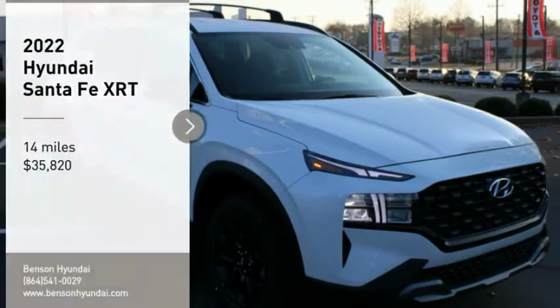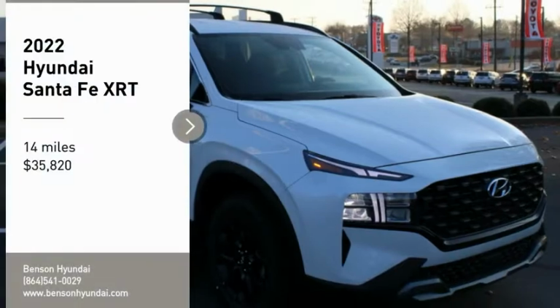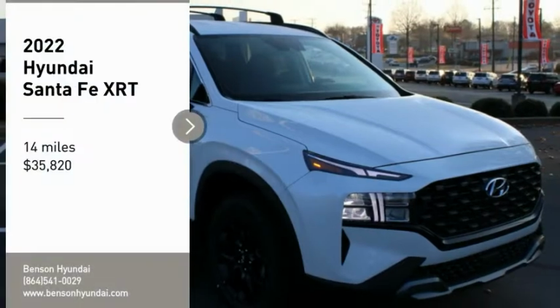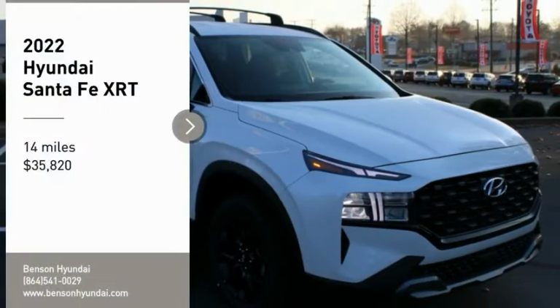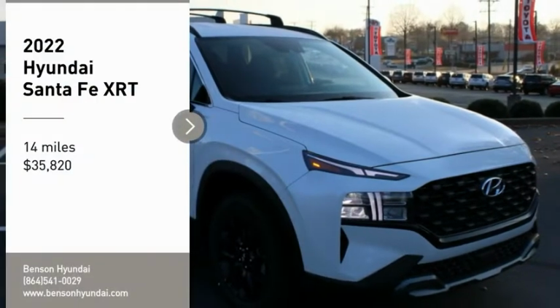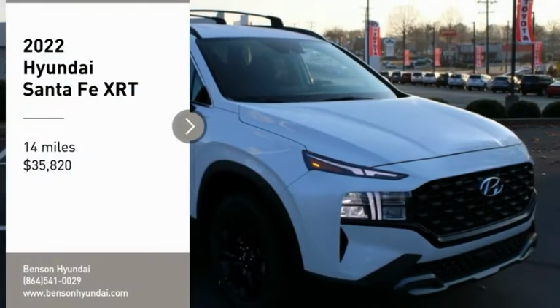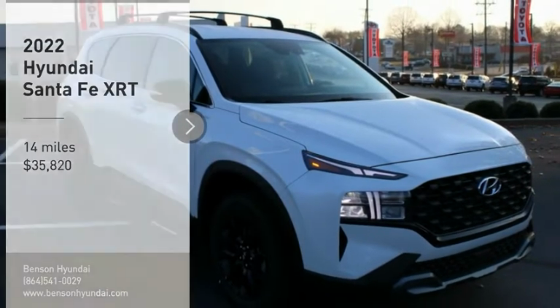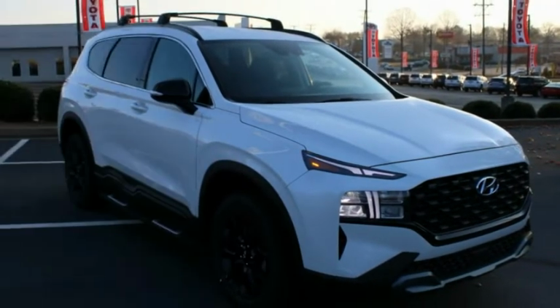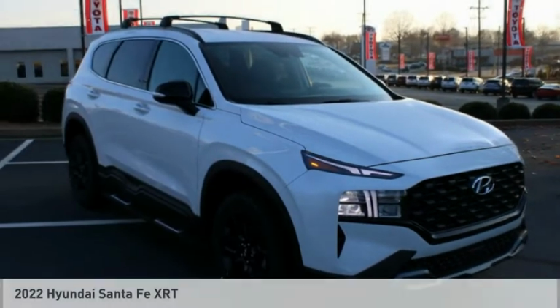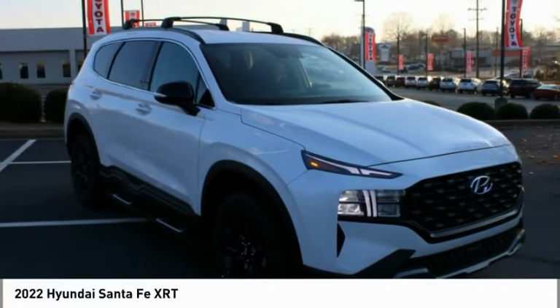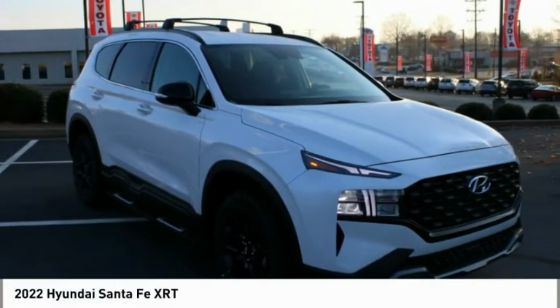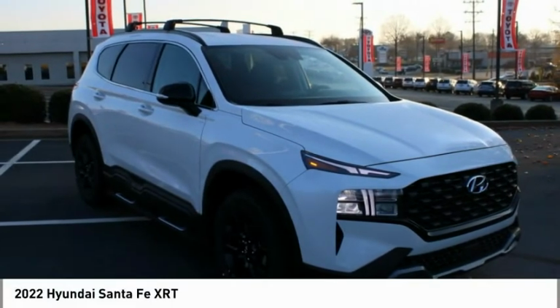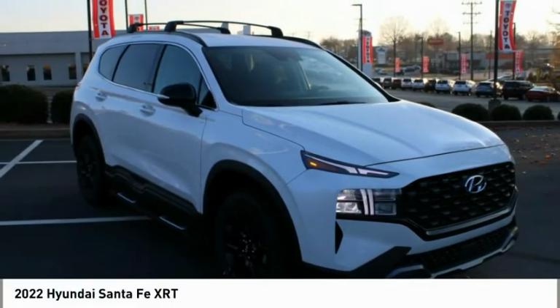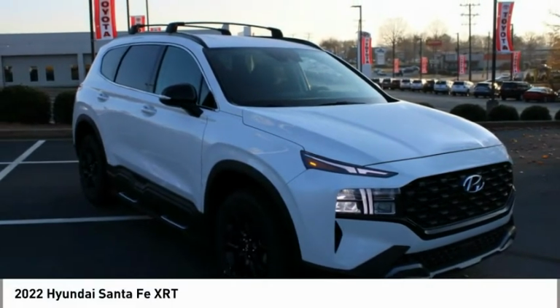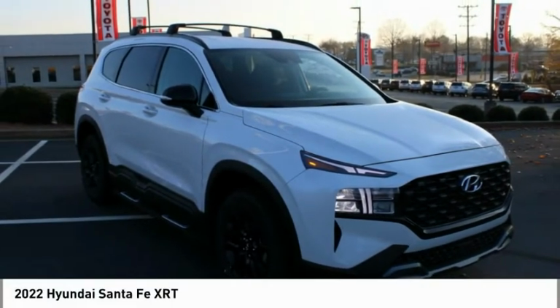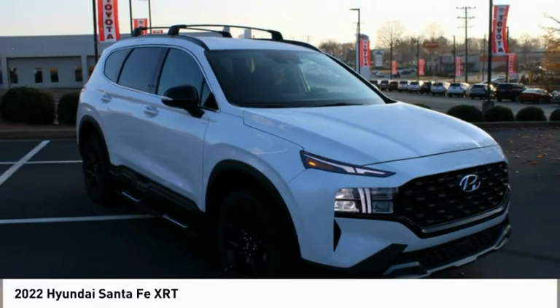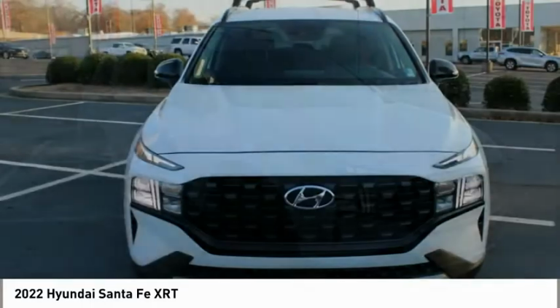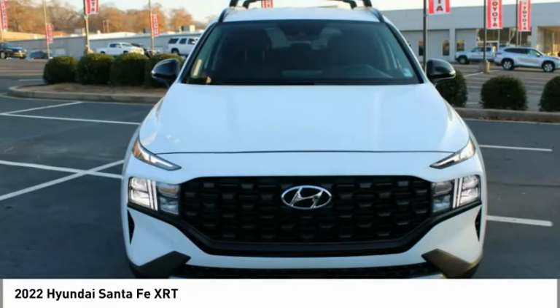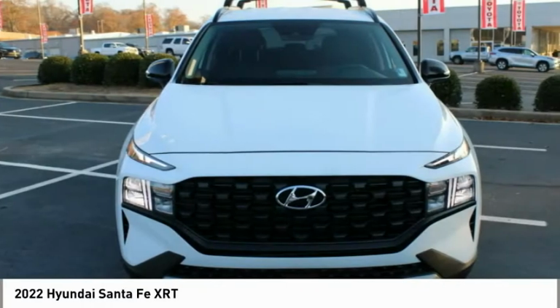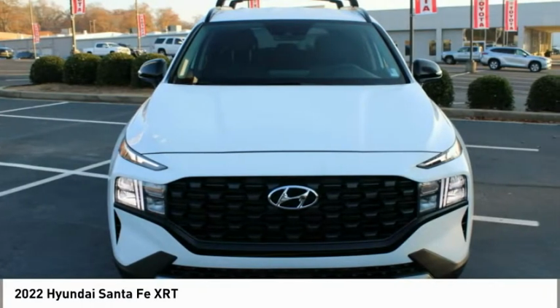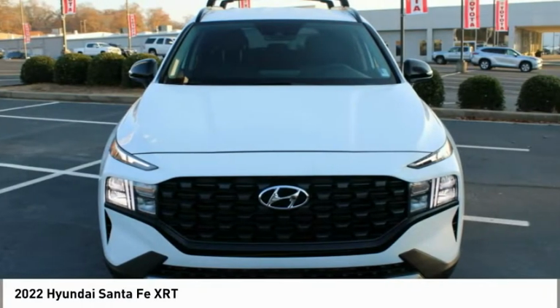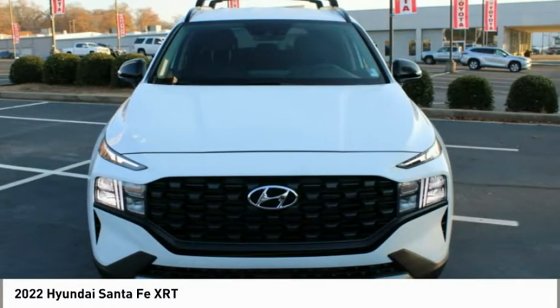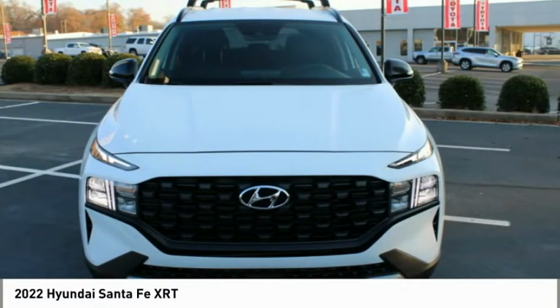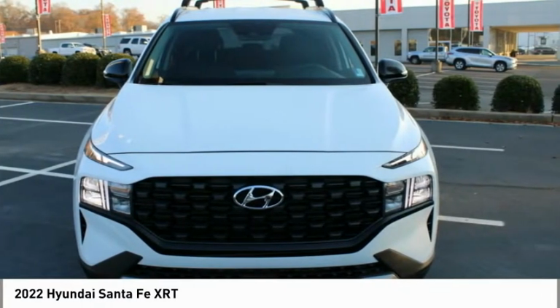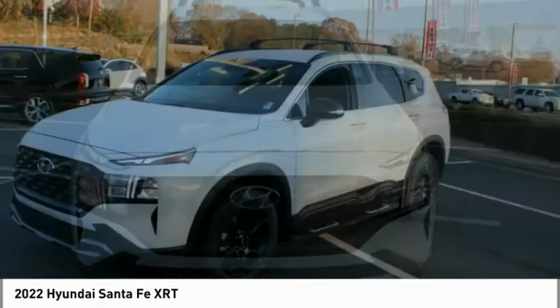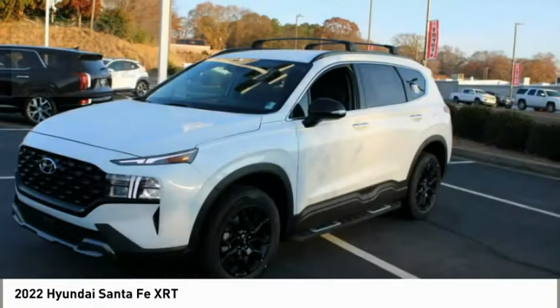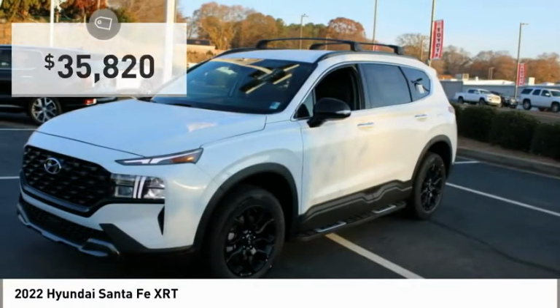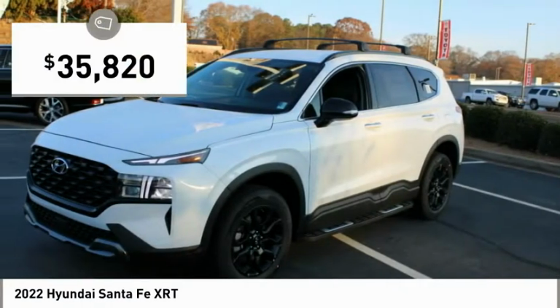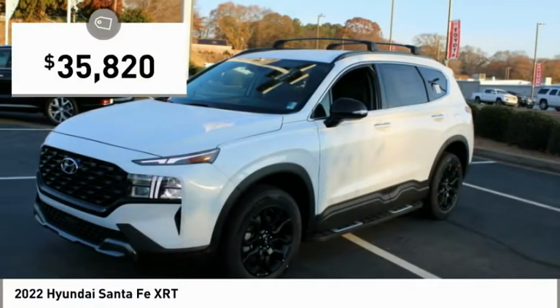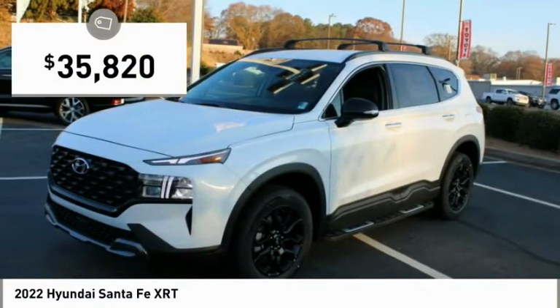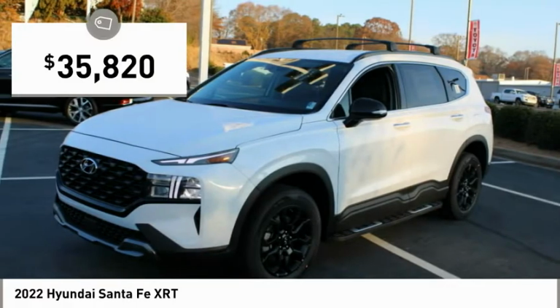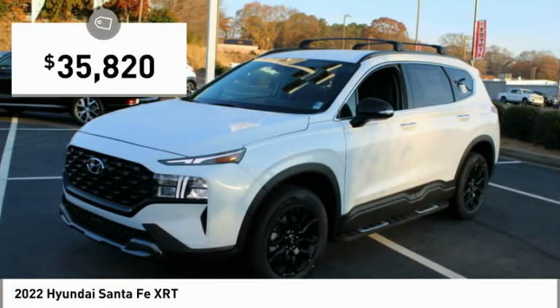We are pleased to show you the 2022 Santa Fe: style, quality, performance, value — need we say more — and is priced below $40,000.